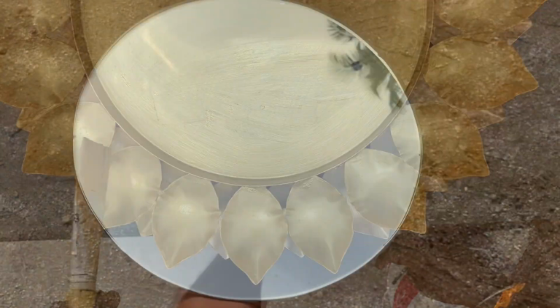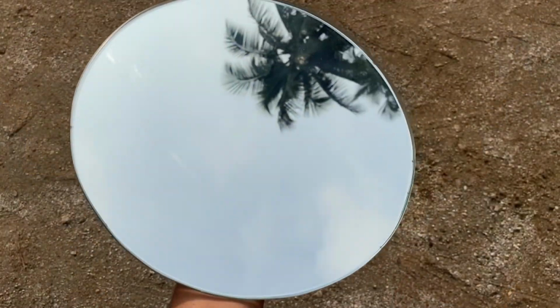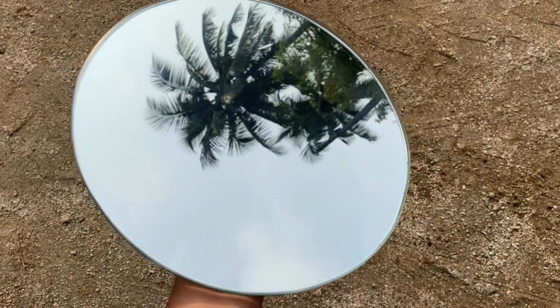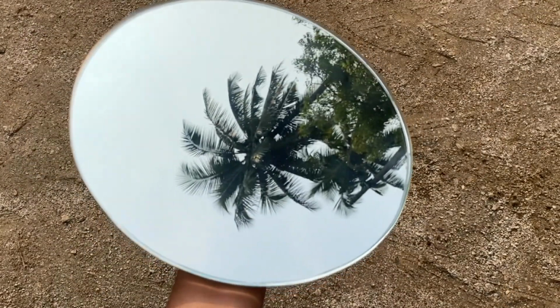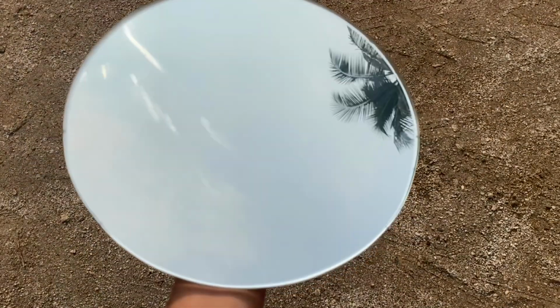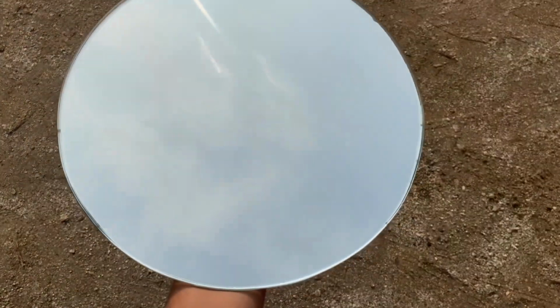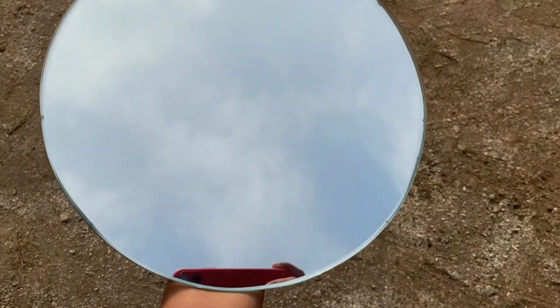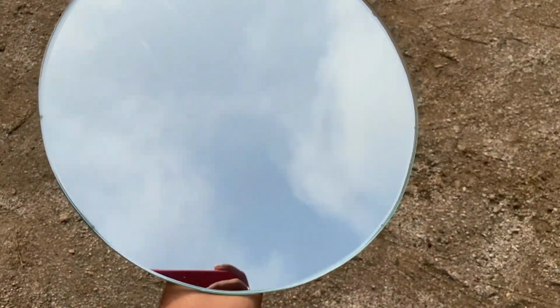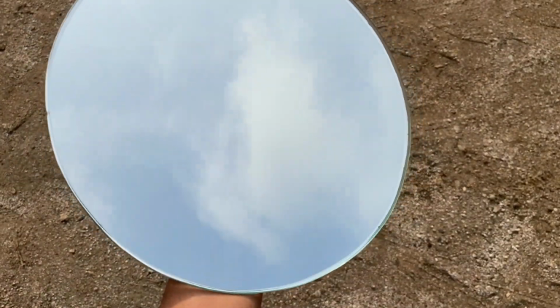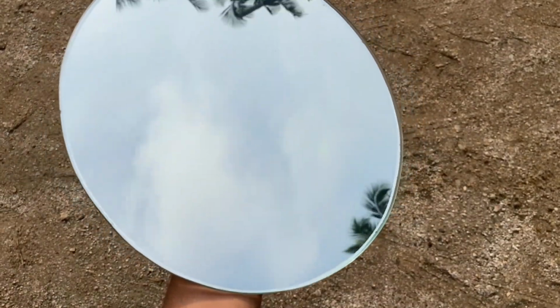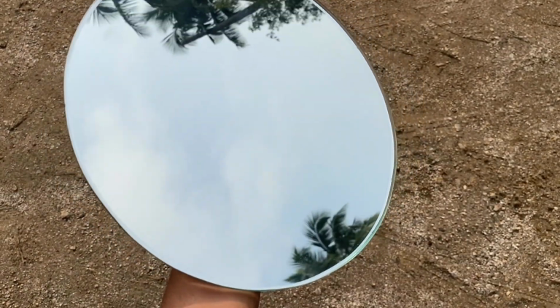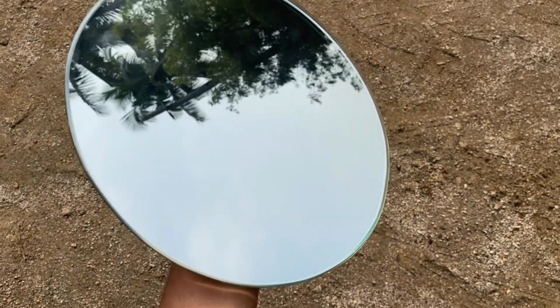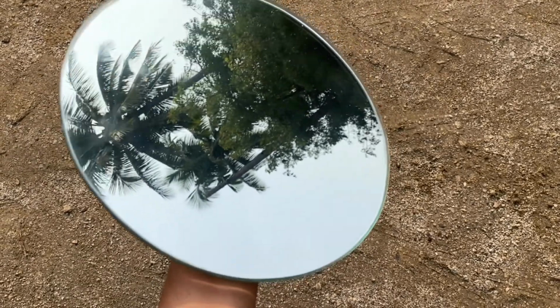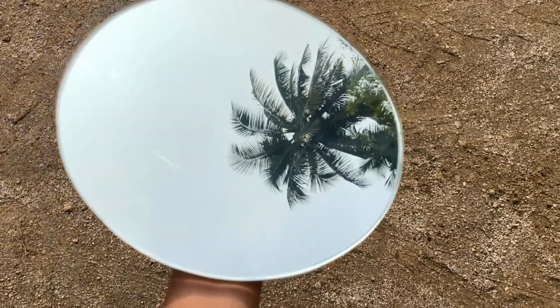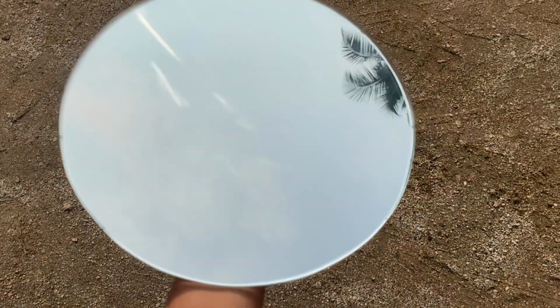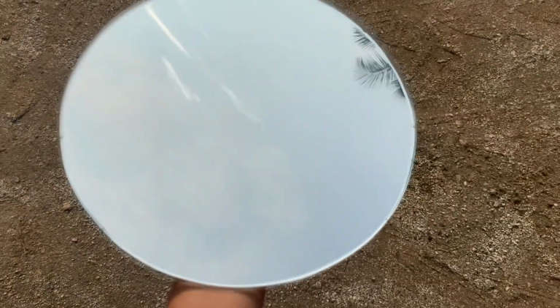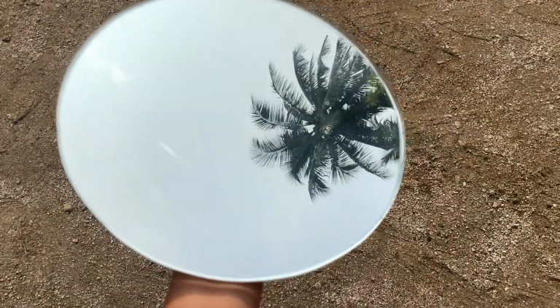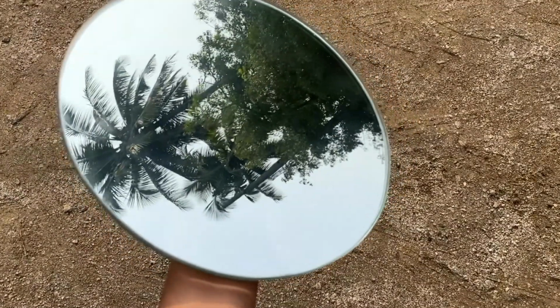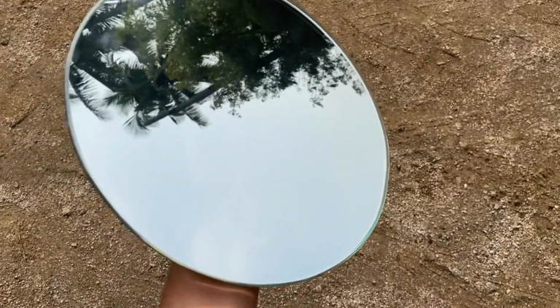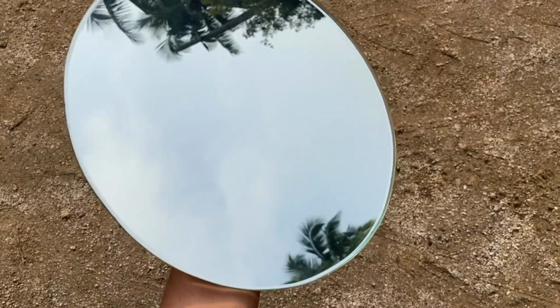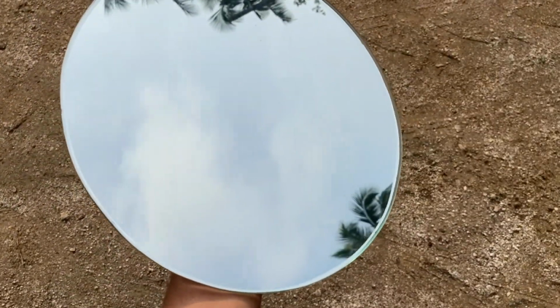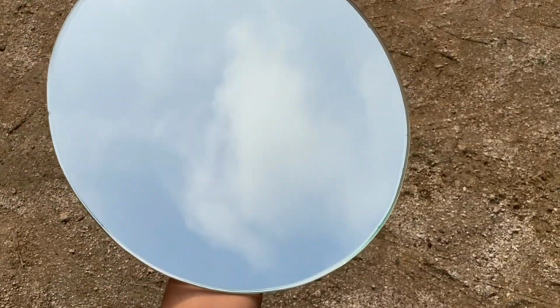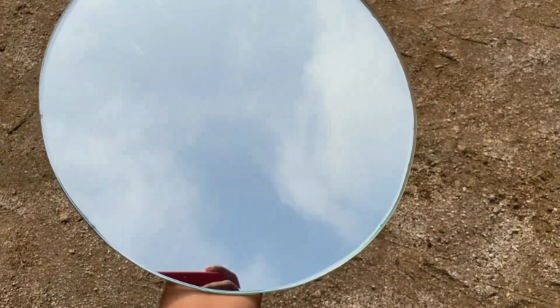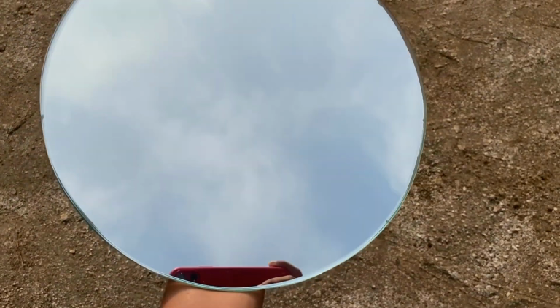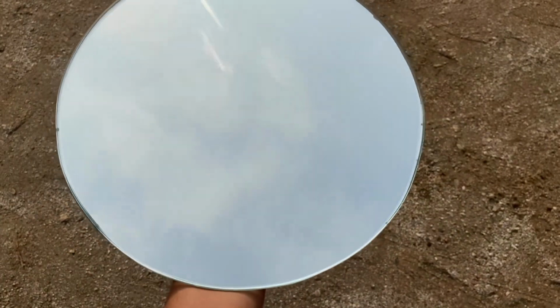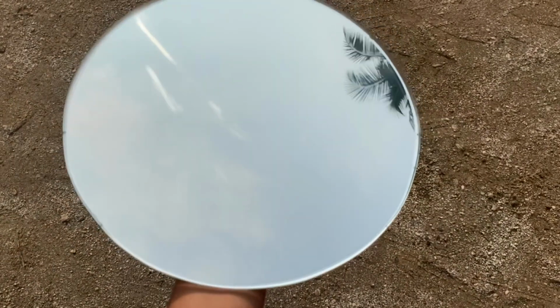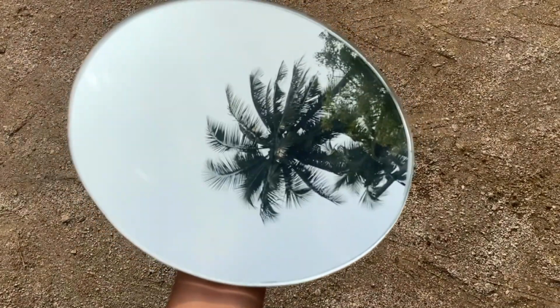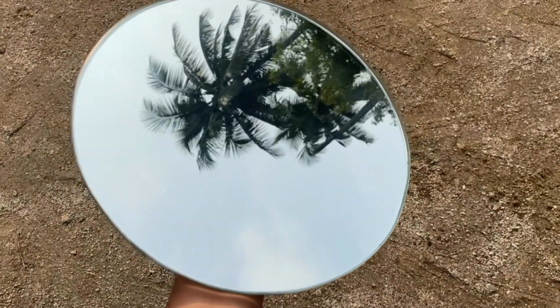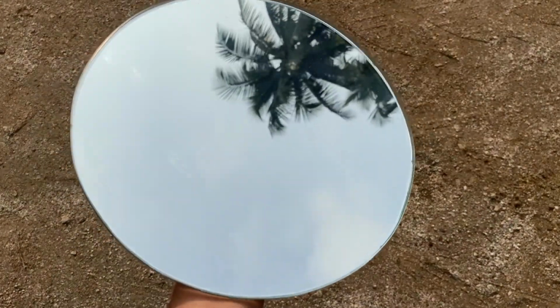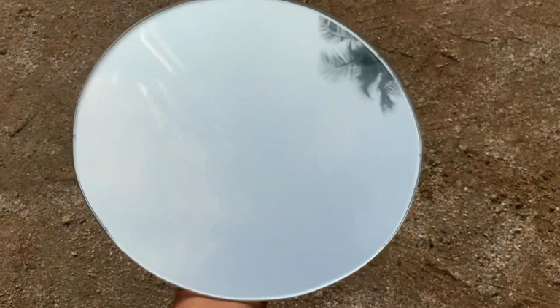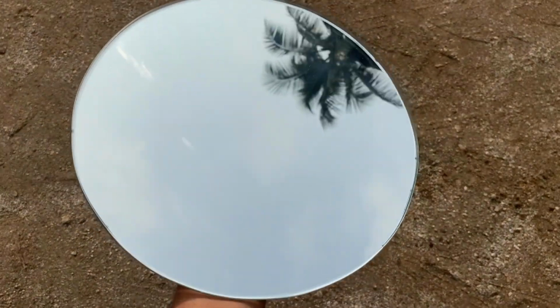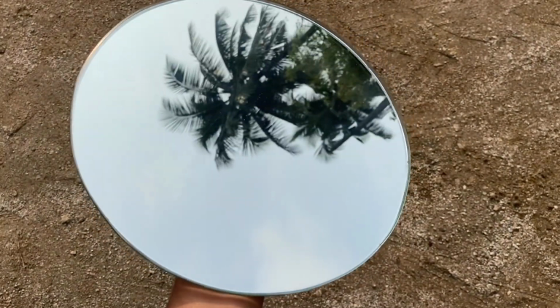I got this mirror which fits the middle of the plate. You can get it from any glass workshop with cutting service available. Tell them the exact measurements, or you can also take the plate to the shop so that they will measure and cut.